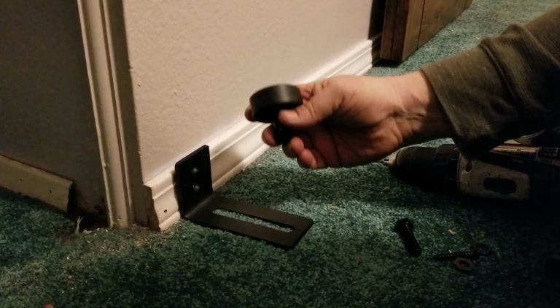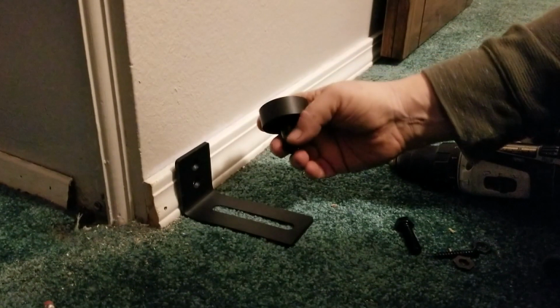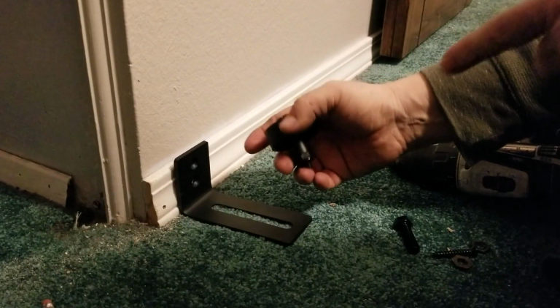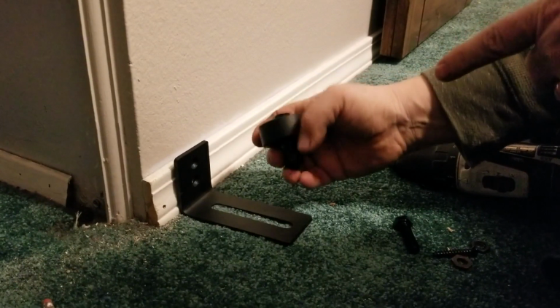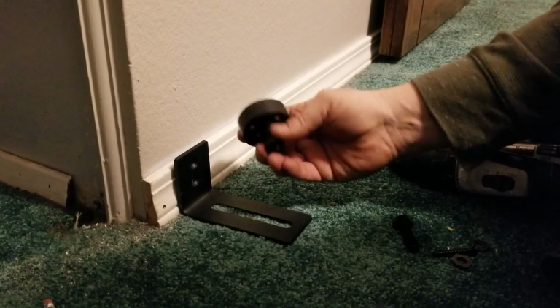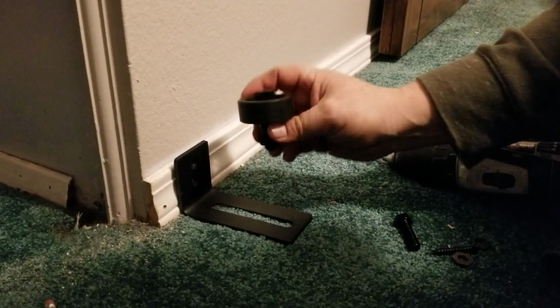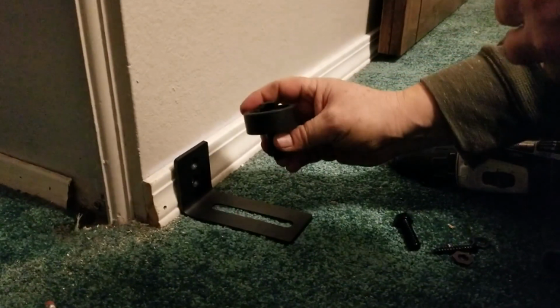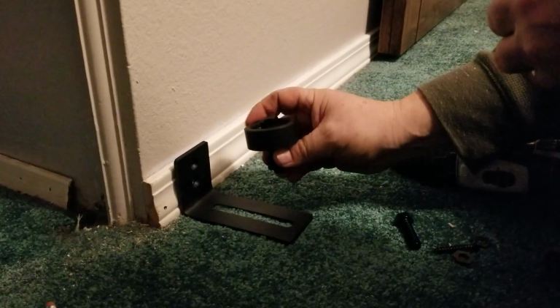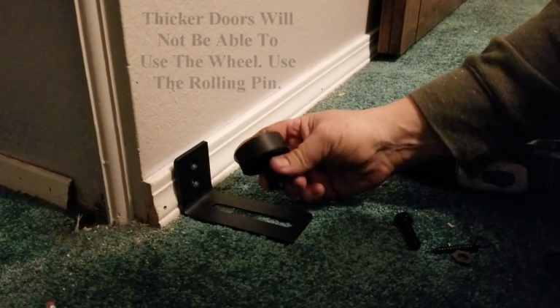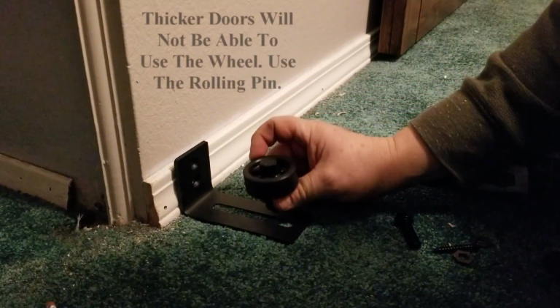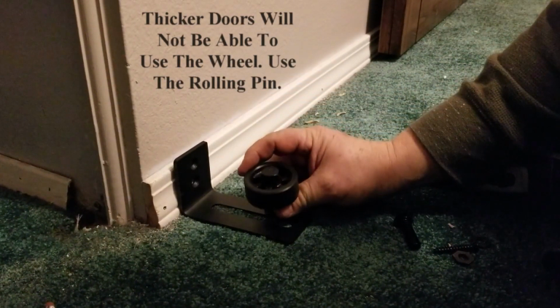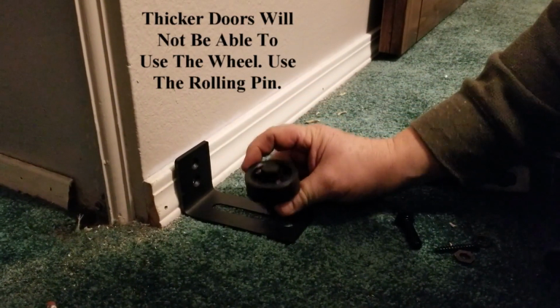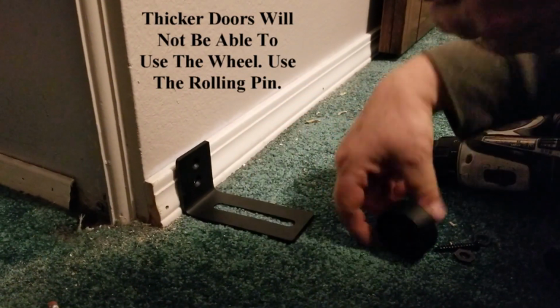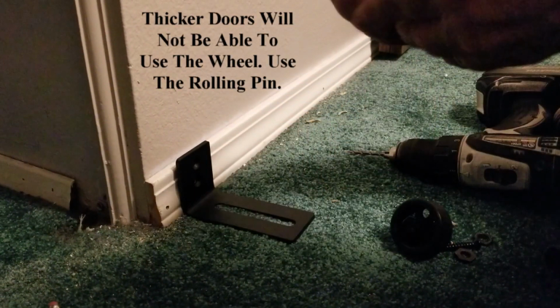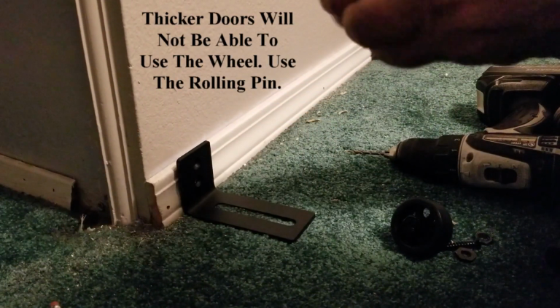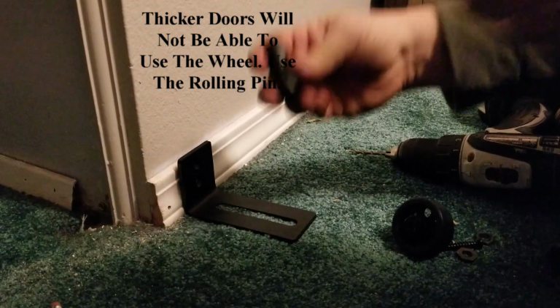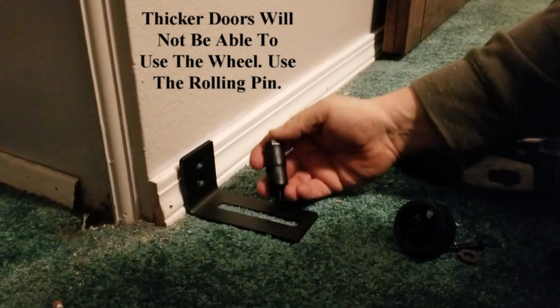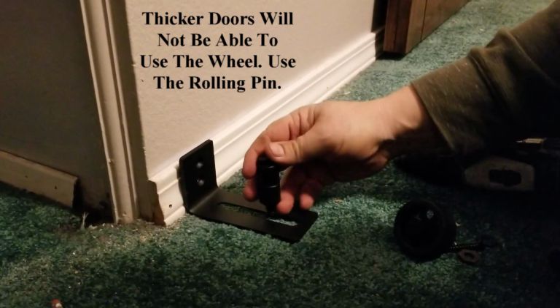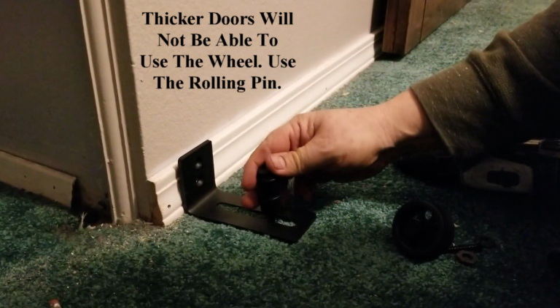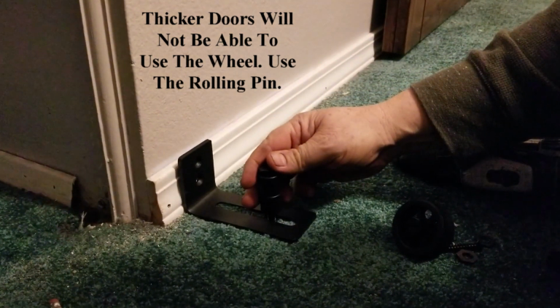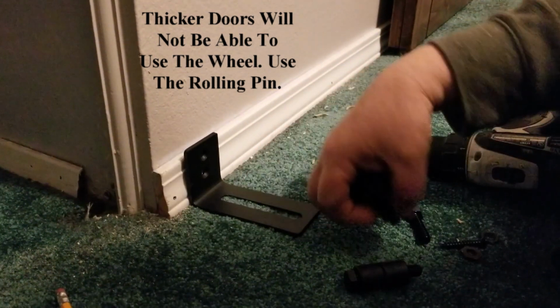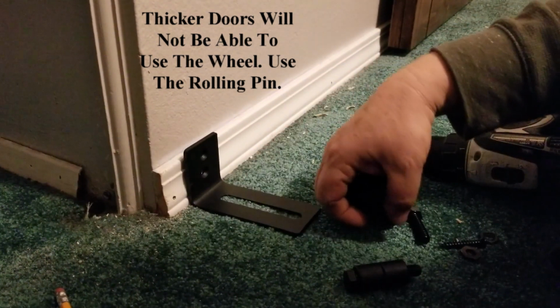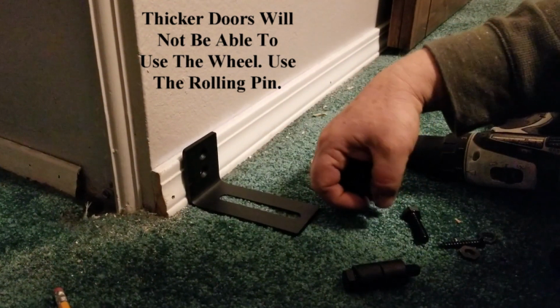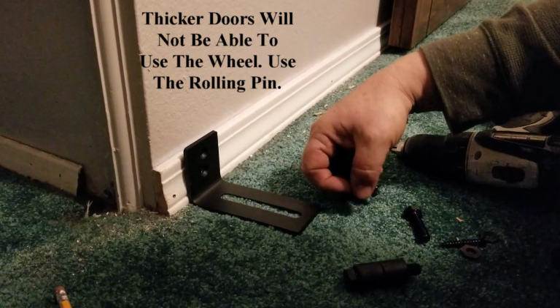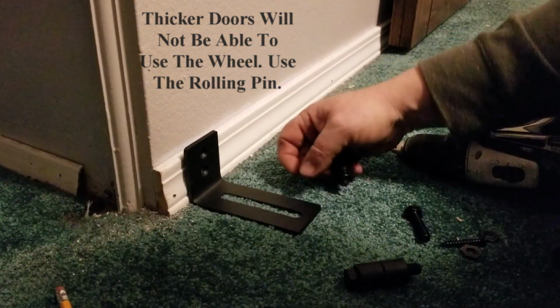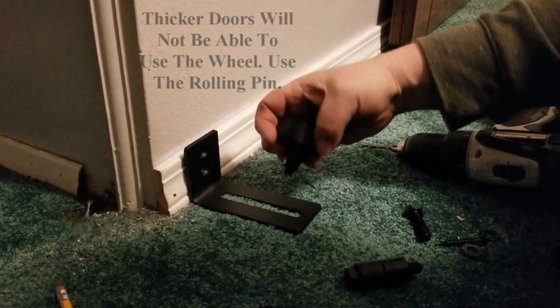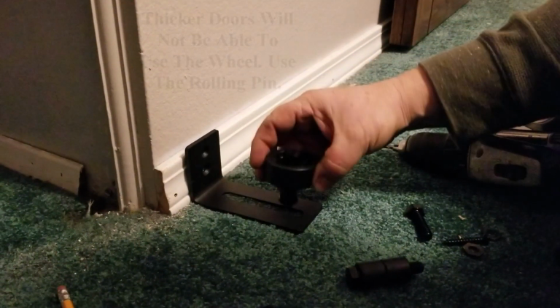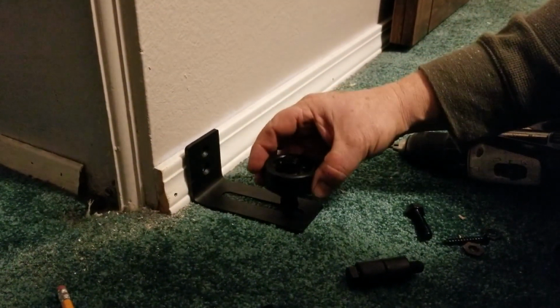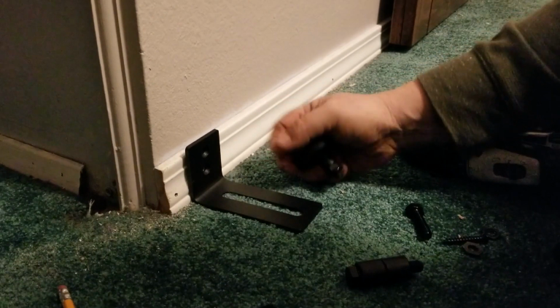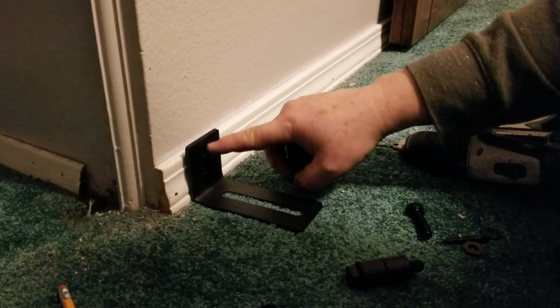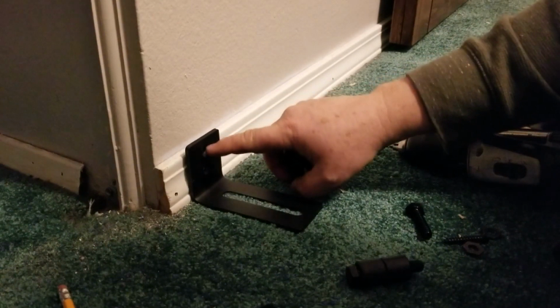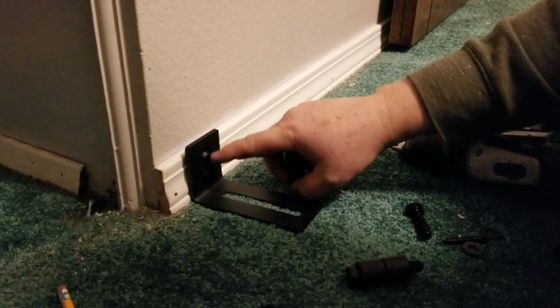This particular wall guide gives you two options: you can either use the wheel or you can use our rolling pin. On this particular project, we're going to use the wheel plus the provided felt.